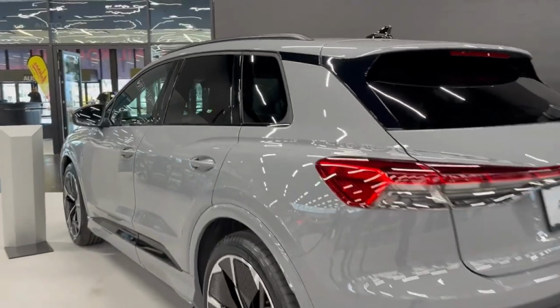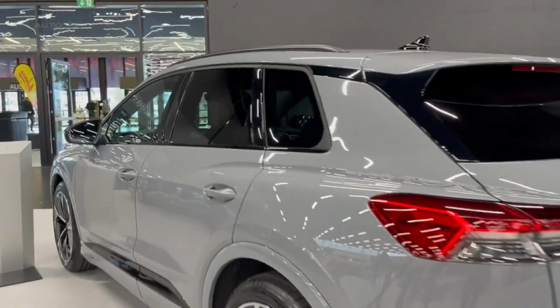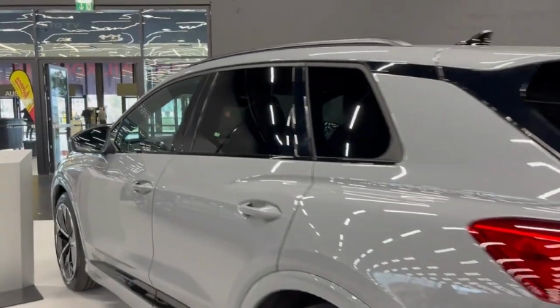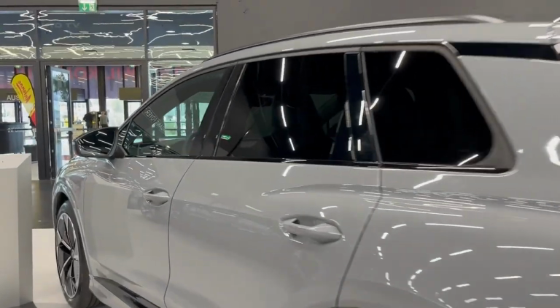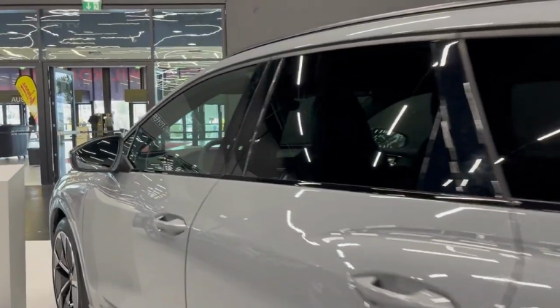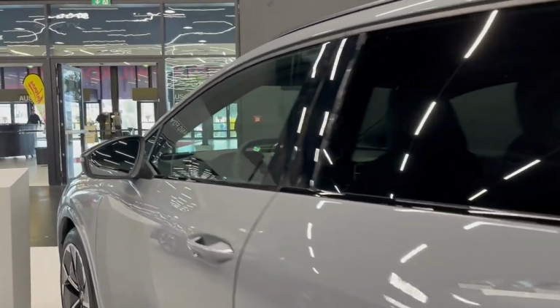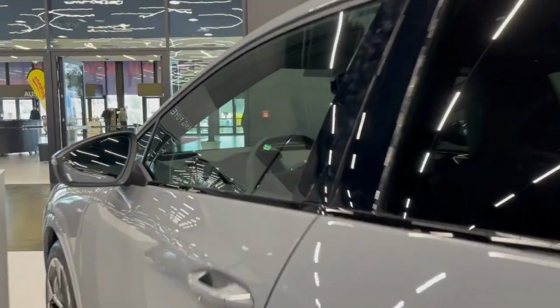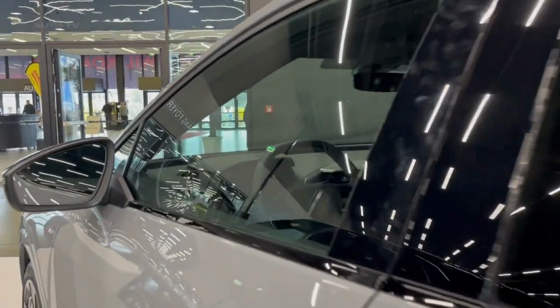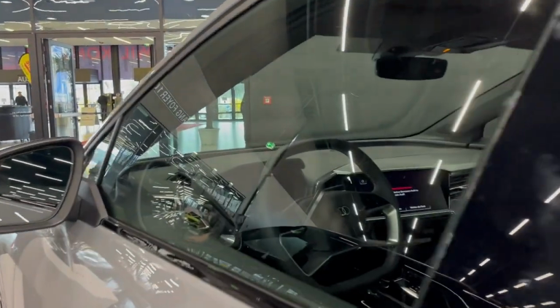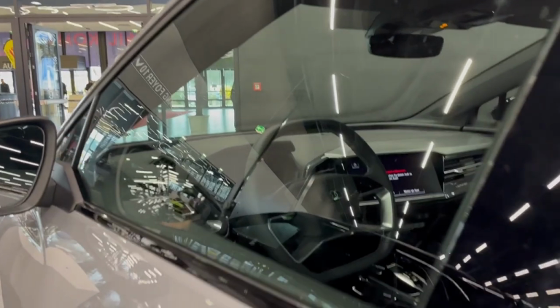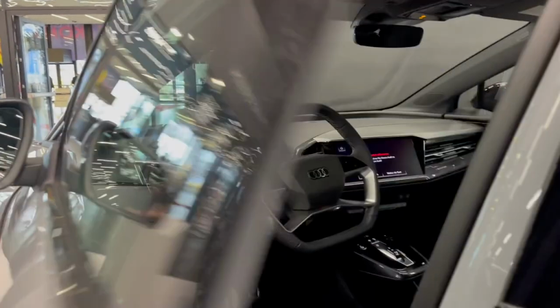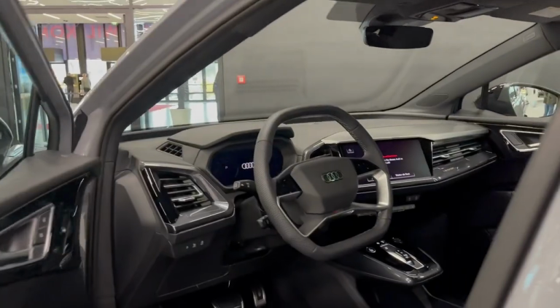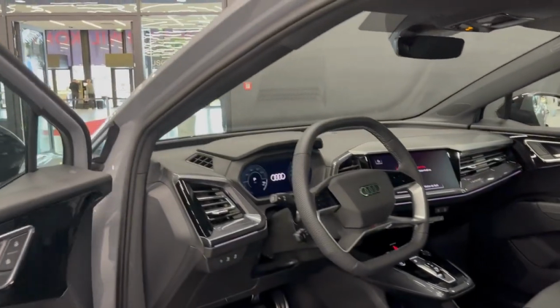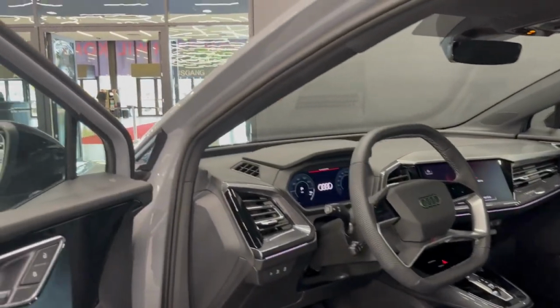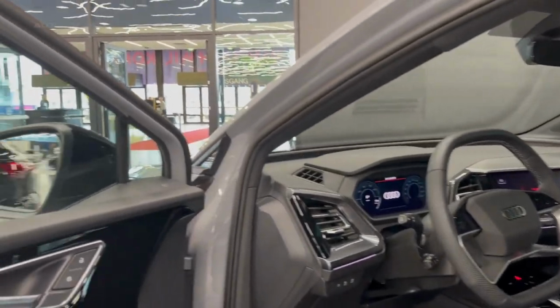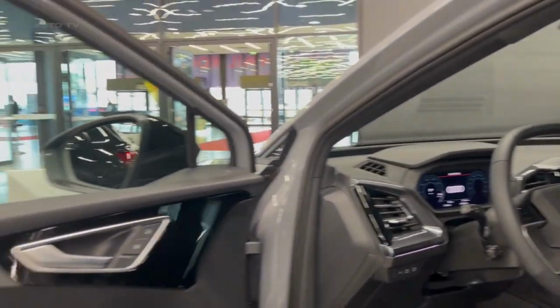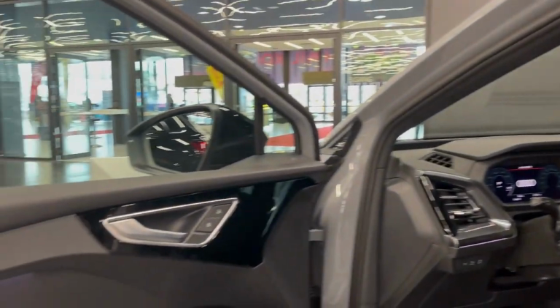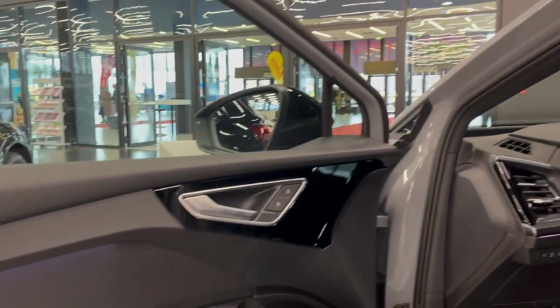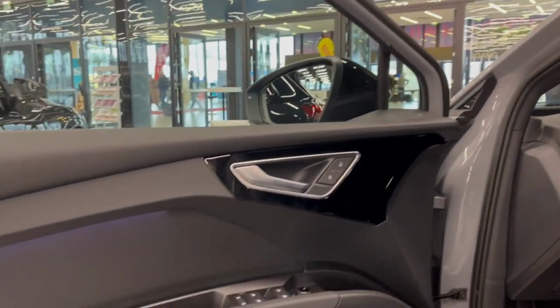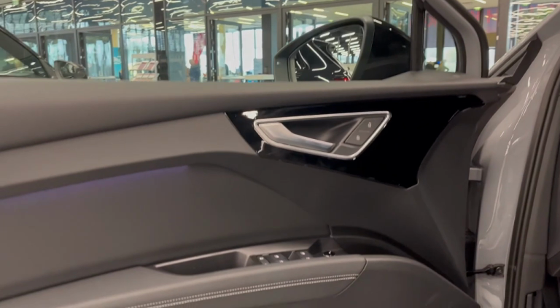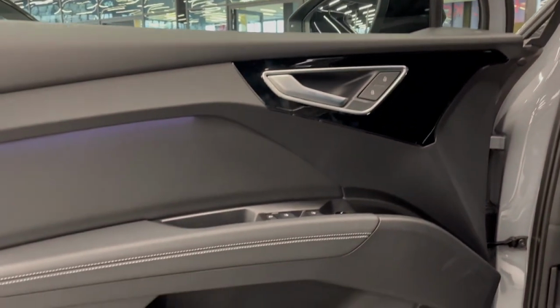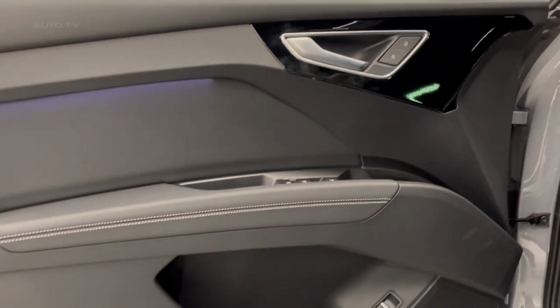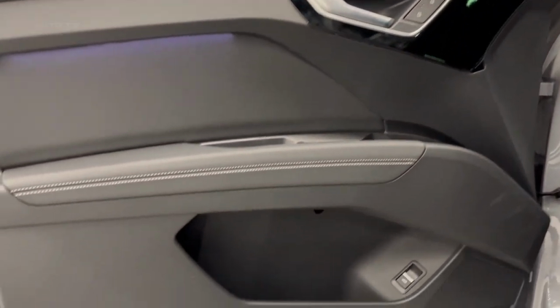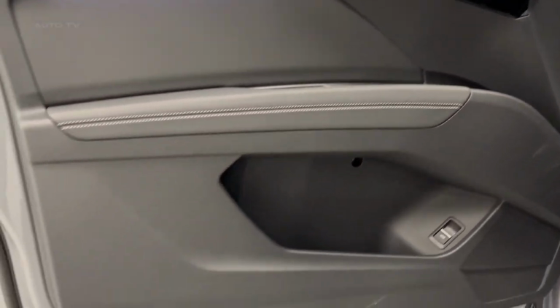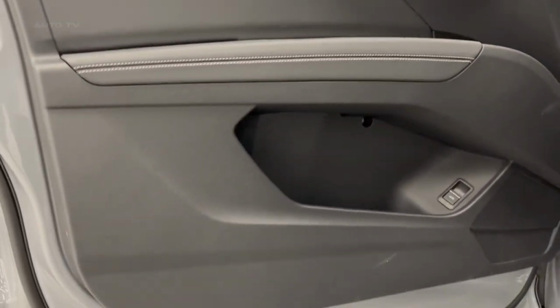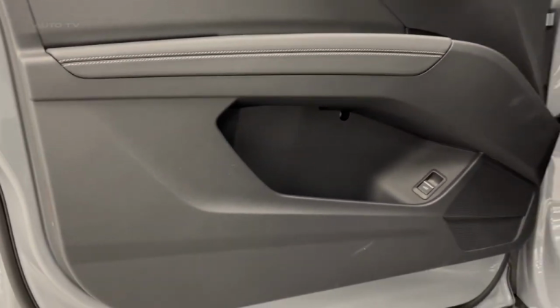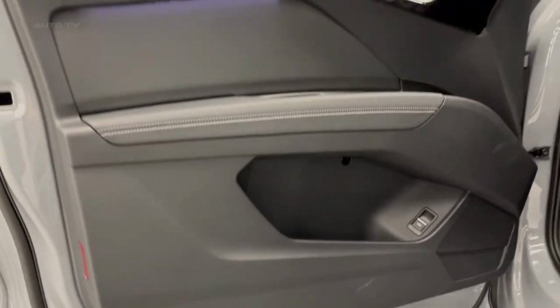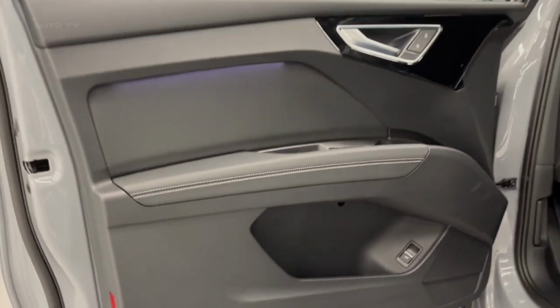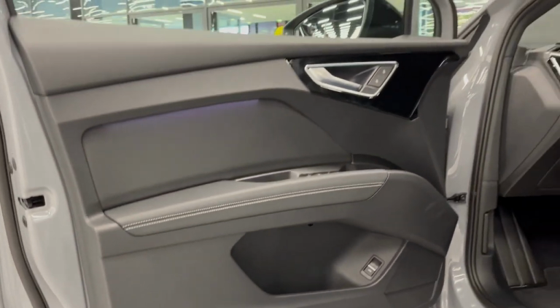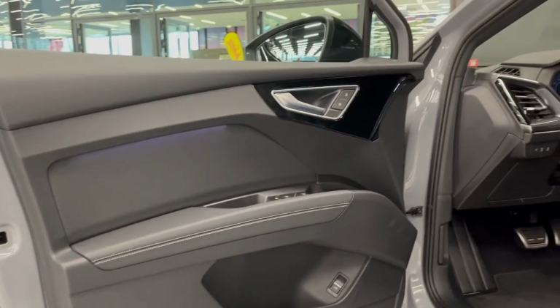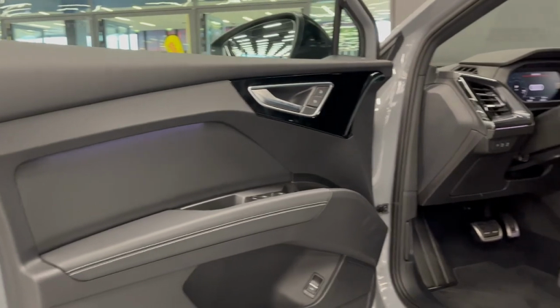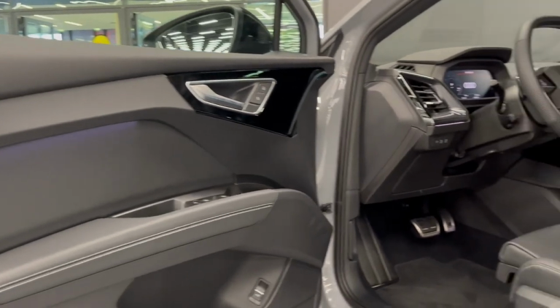The vehicle also comes with Audi Connect+, which allows you to stay connected while on the go with real-time traffic information, online search functions, and more. You can also enjoy advanced driver assistance systems such as adaptive cruise control with traffic jam assist for added convenience.